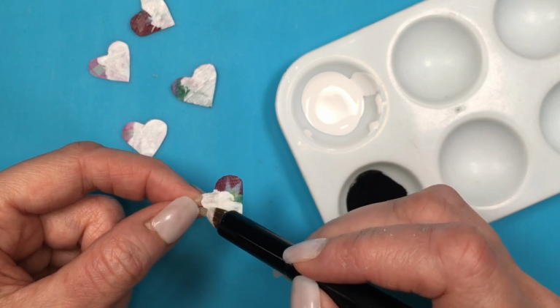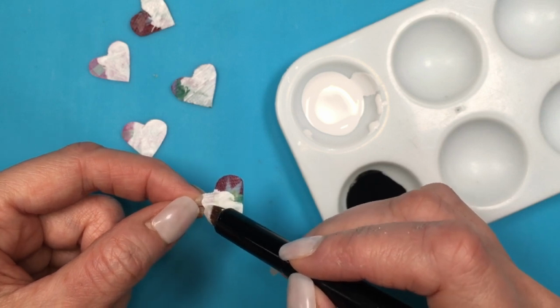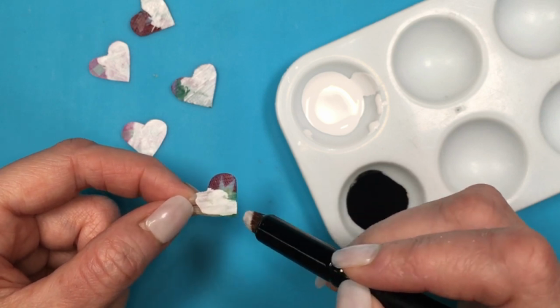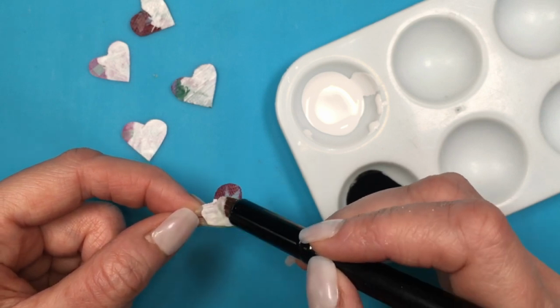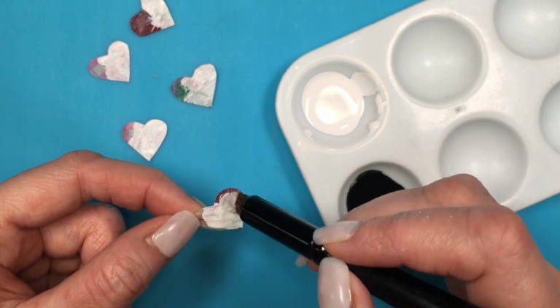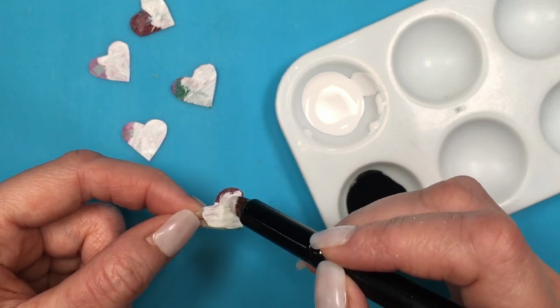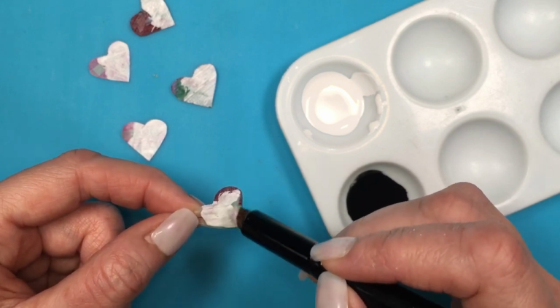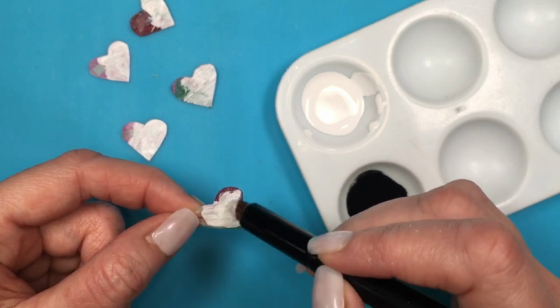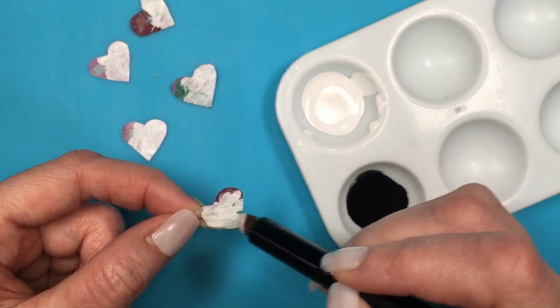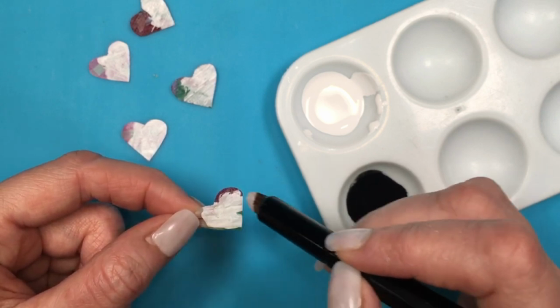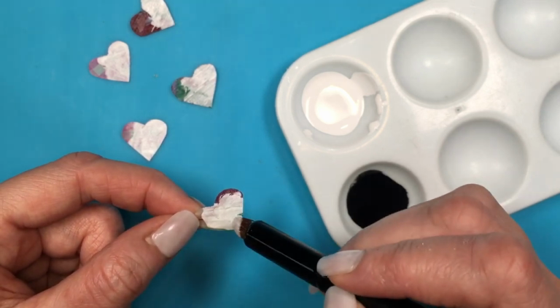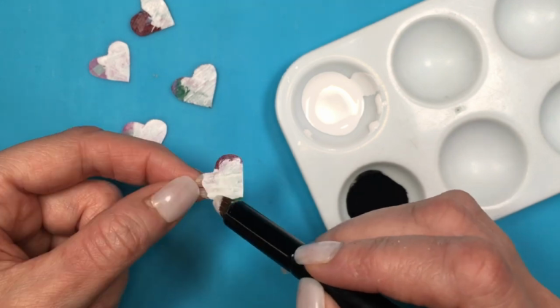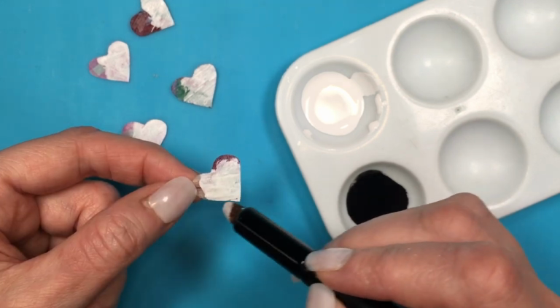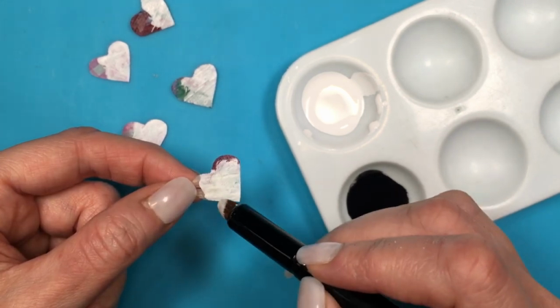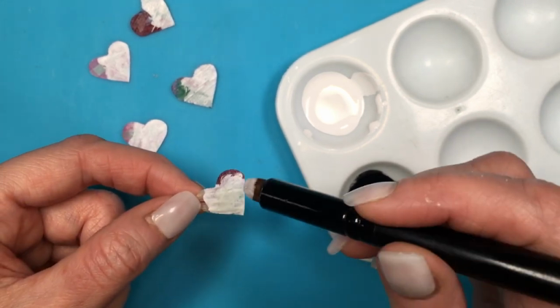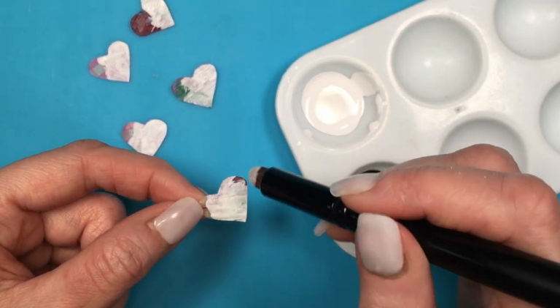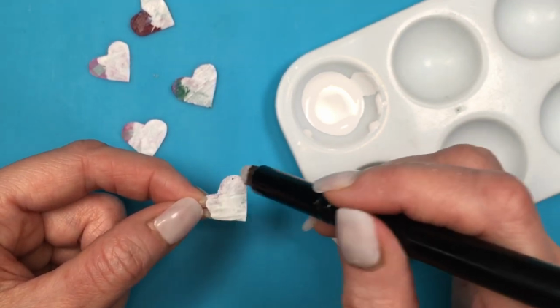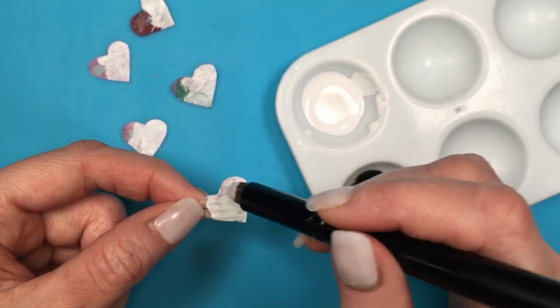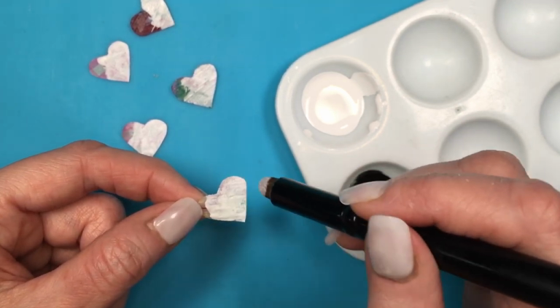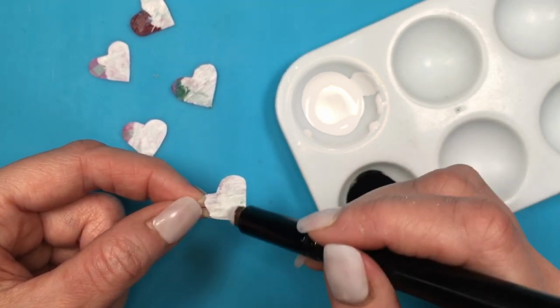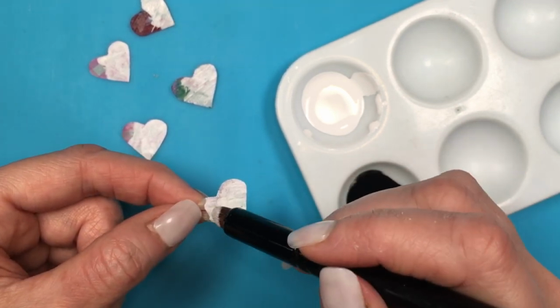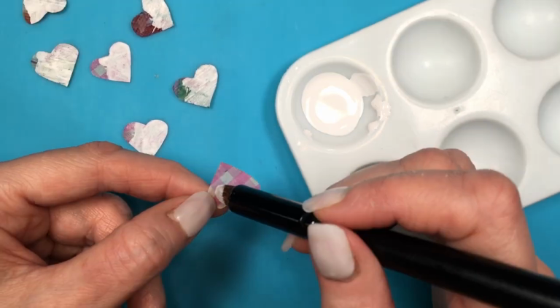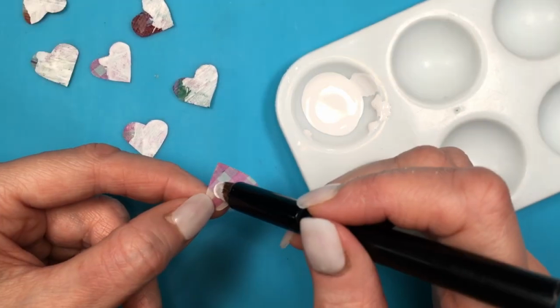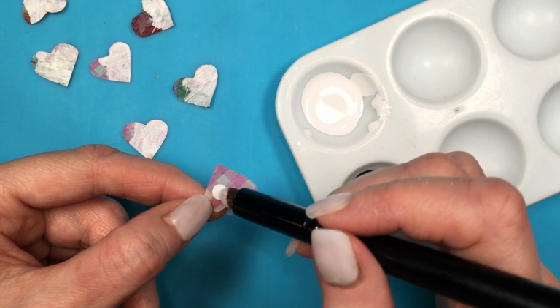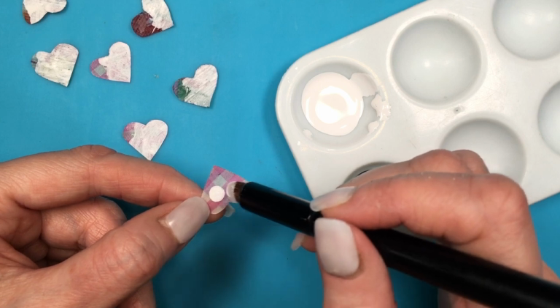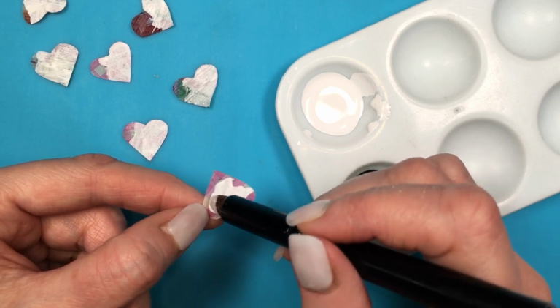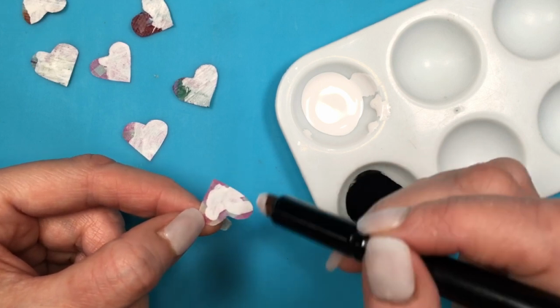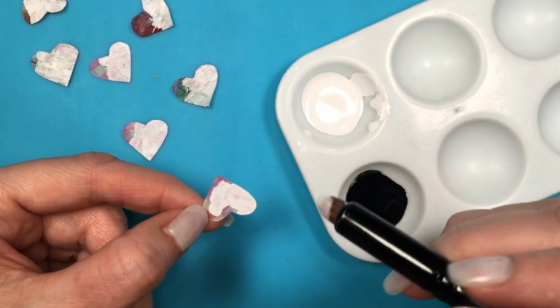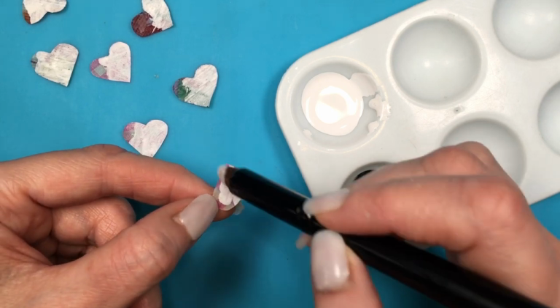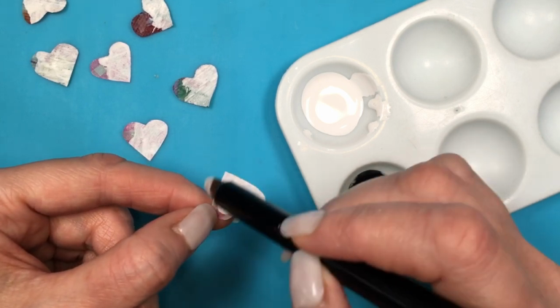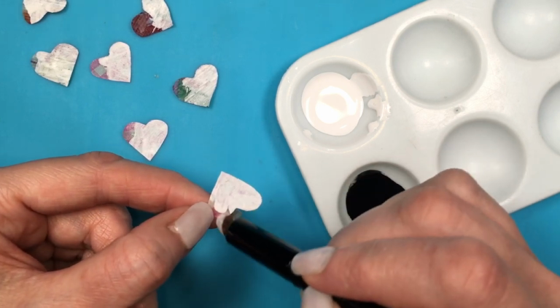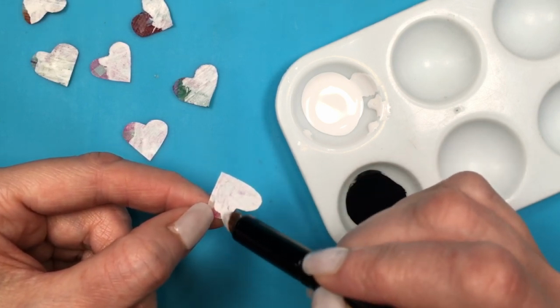If you don't have any brush like this, feel free to work with those kind of like makeup sponges used to apply eyeshadow. But I'm going to be painting the back of them, adding my paint towards the center and then just working my way to fill the whole heart.